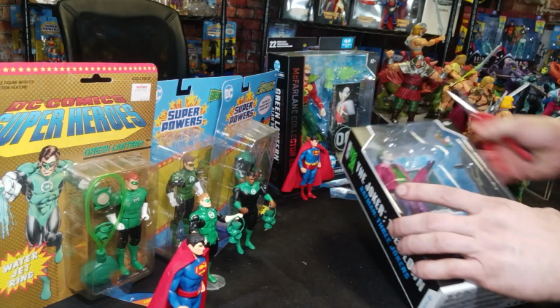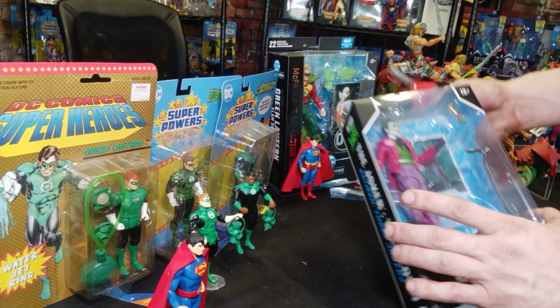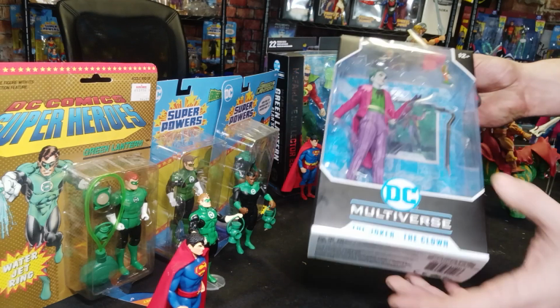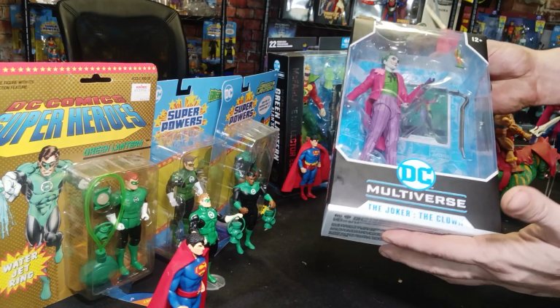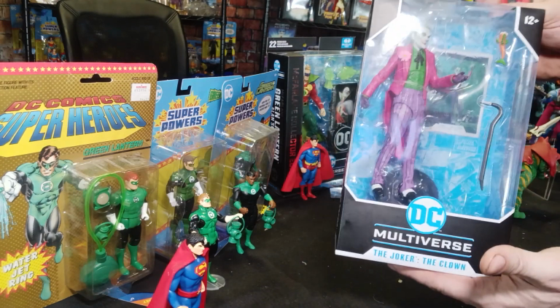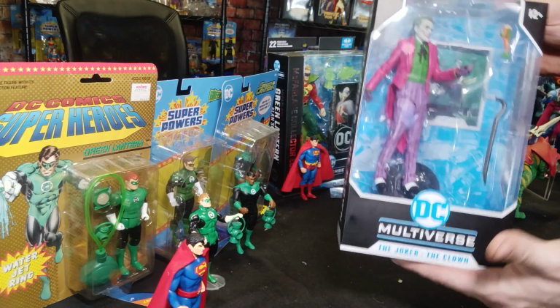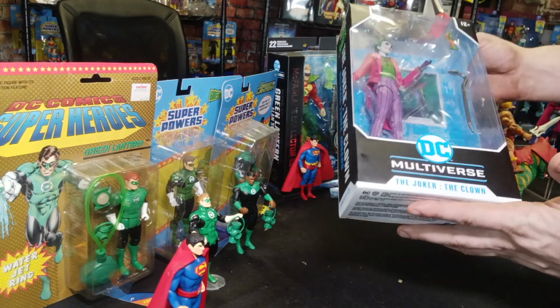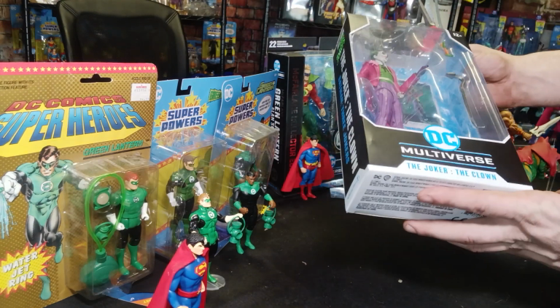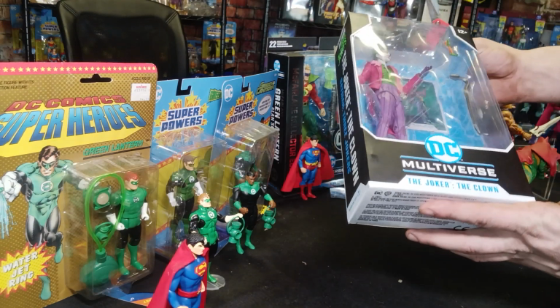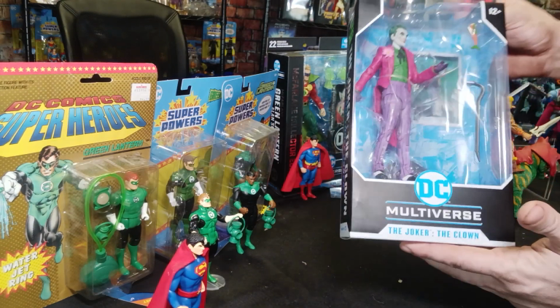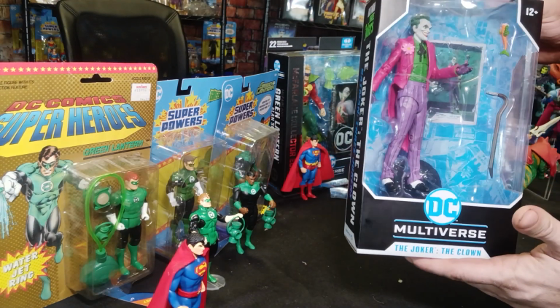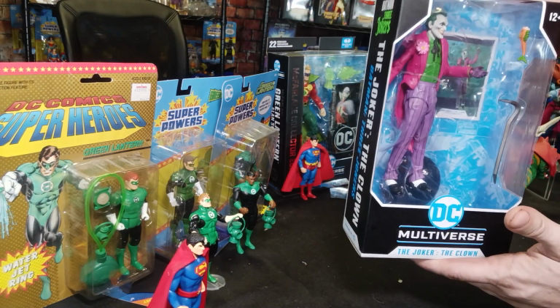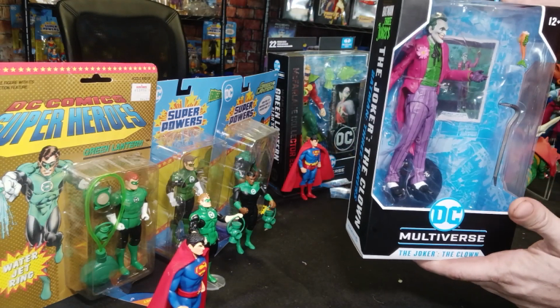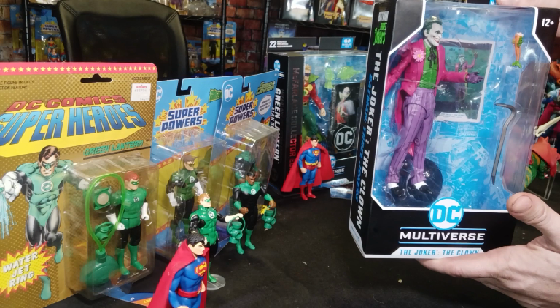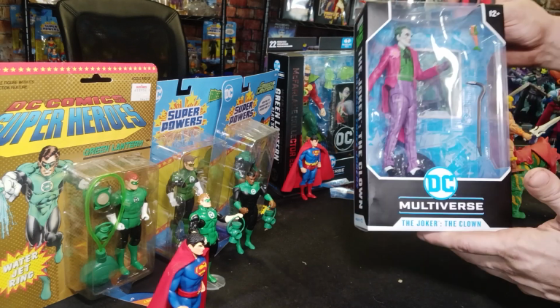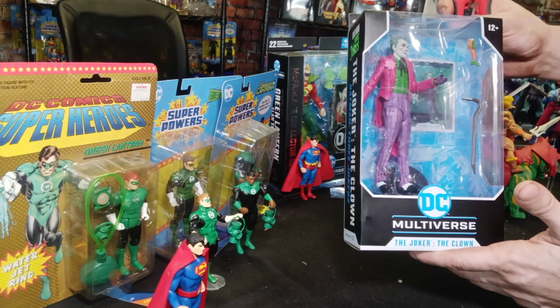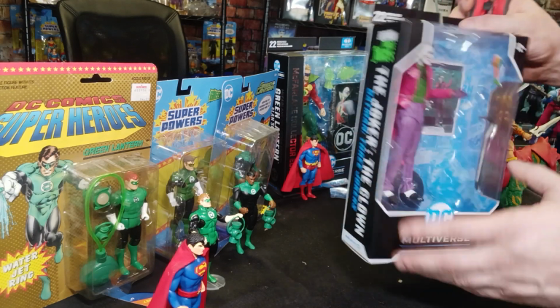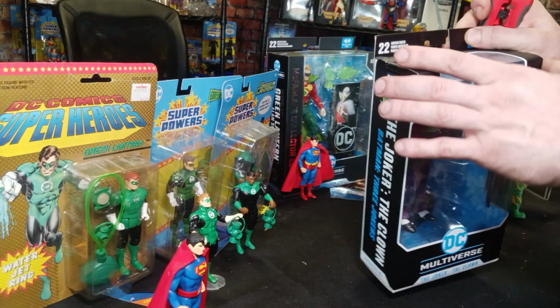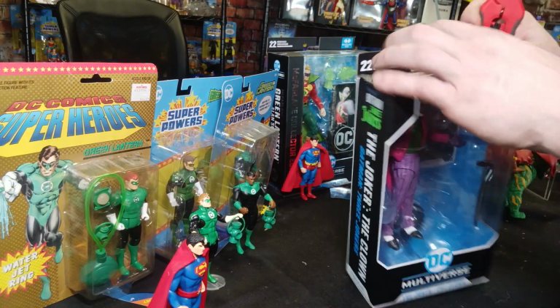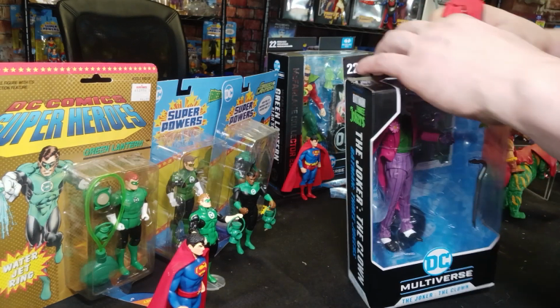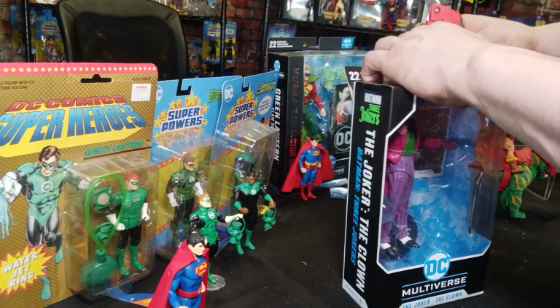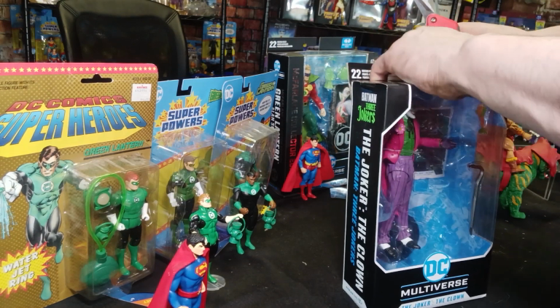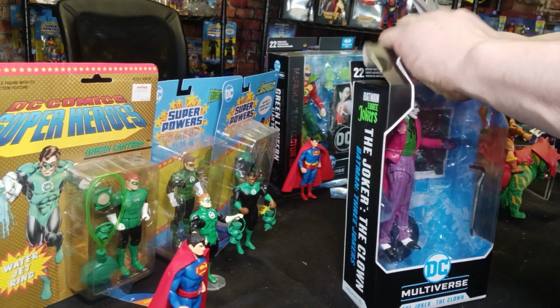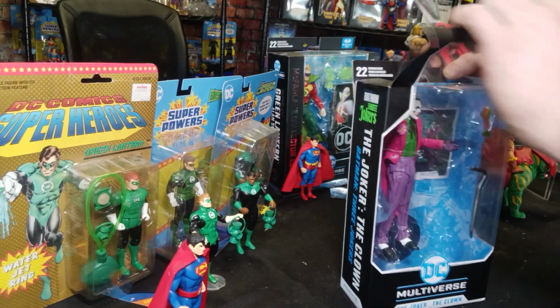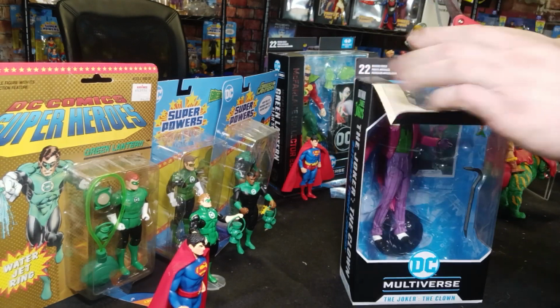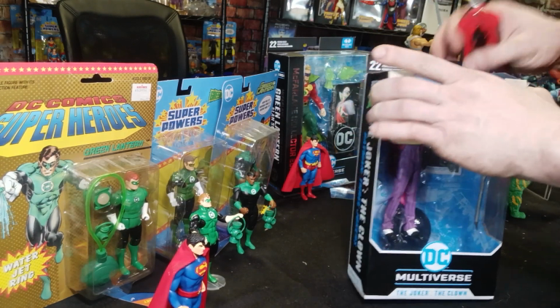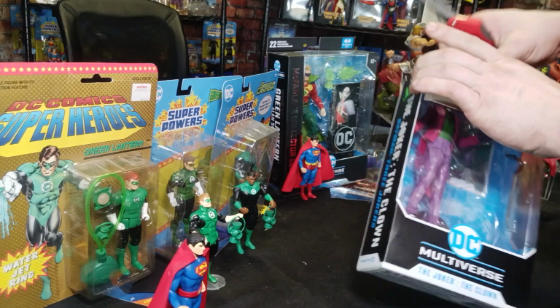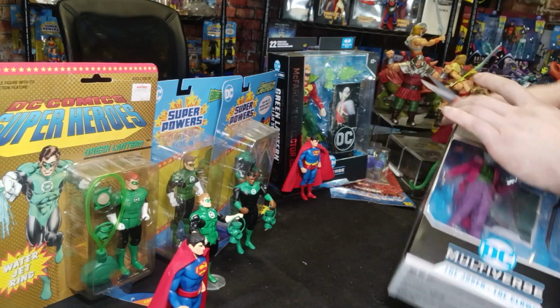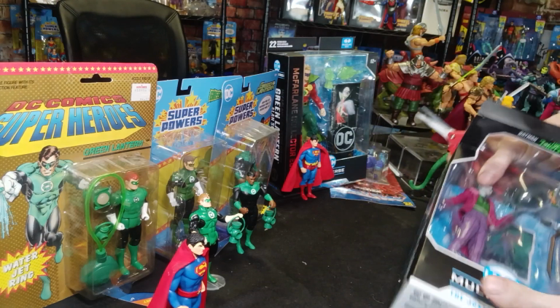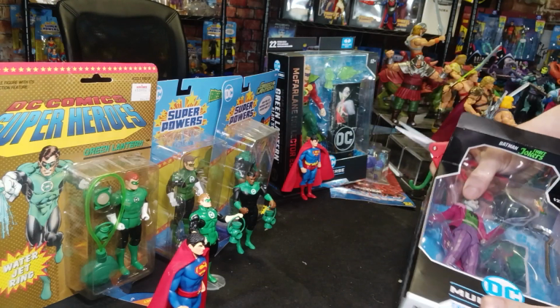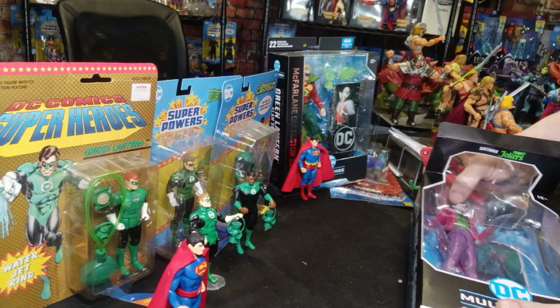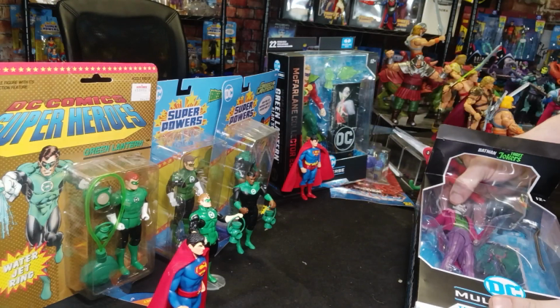So let's get down to this. This is the clown from Batman — the Three Jokers. Let's give it a look. Pop it open, see what's inside.